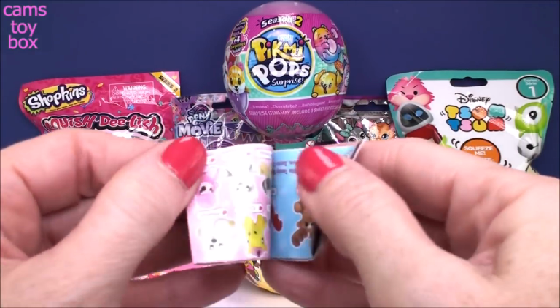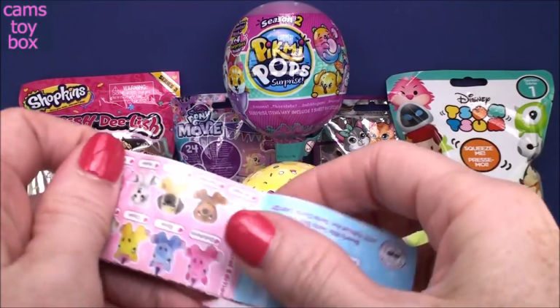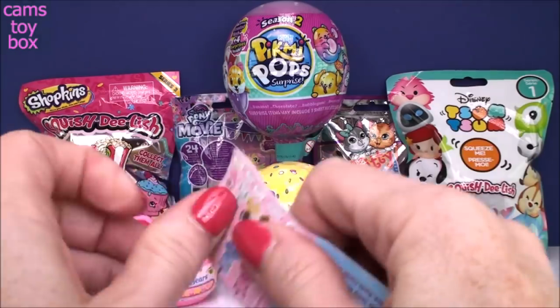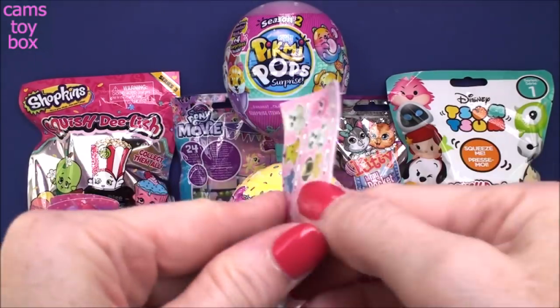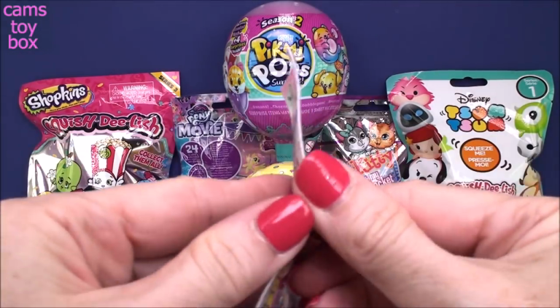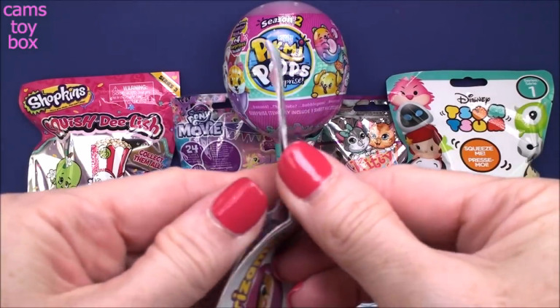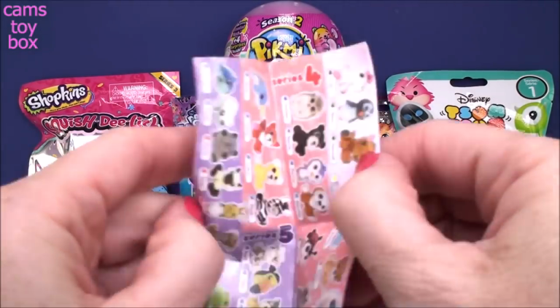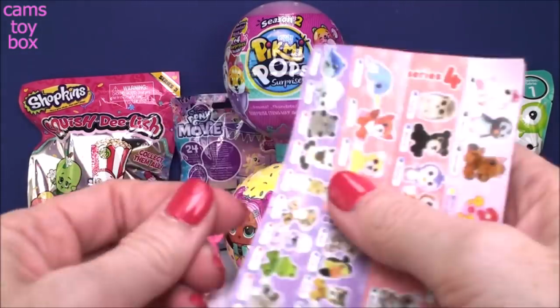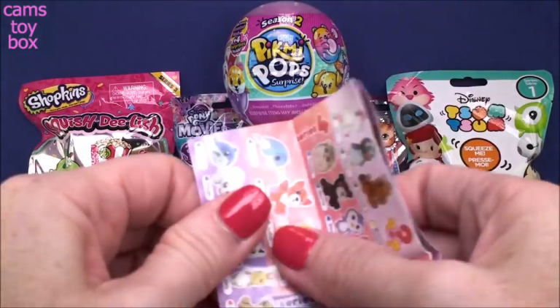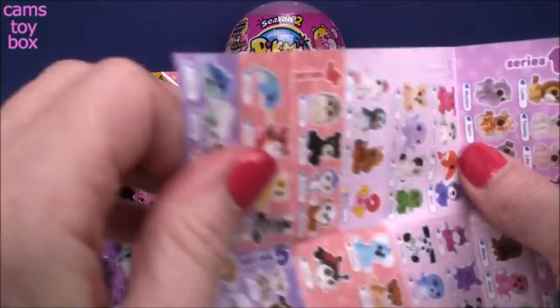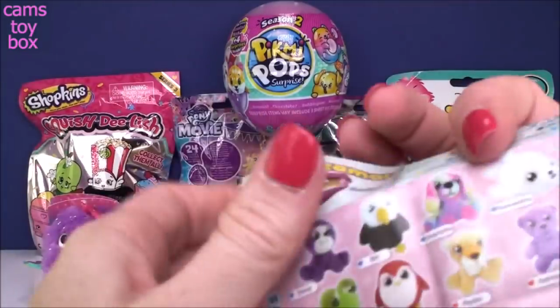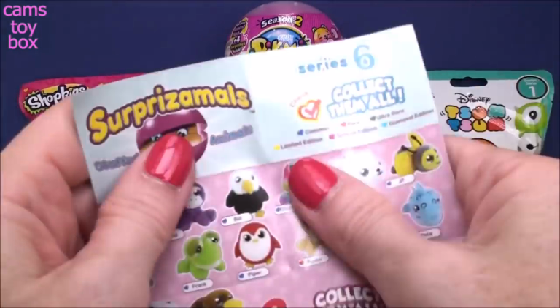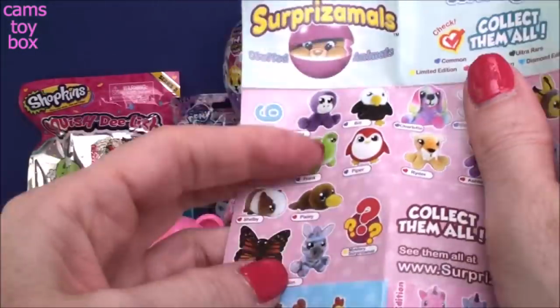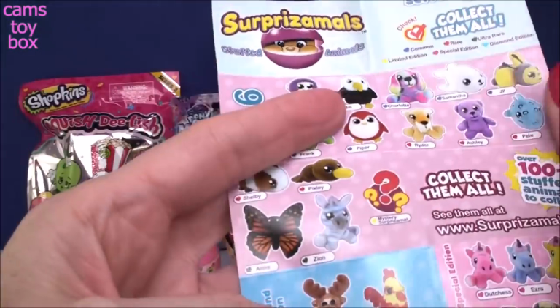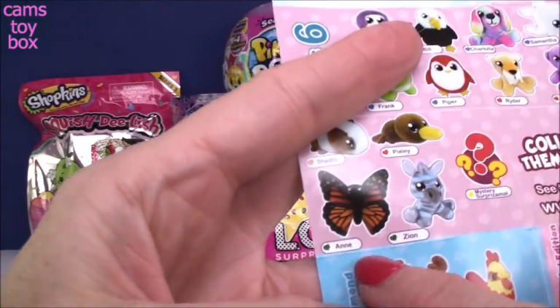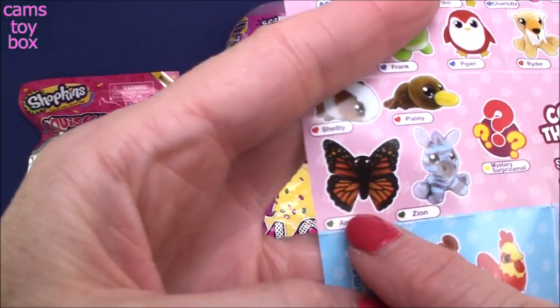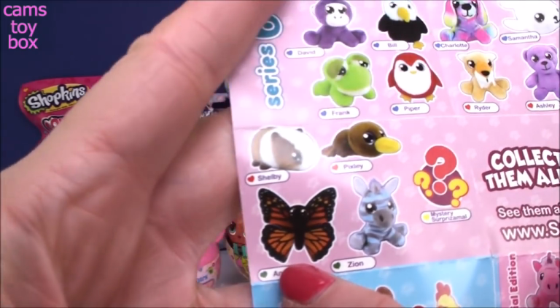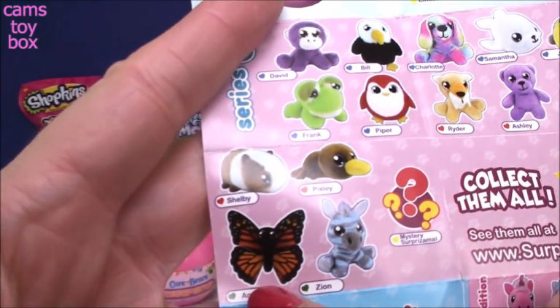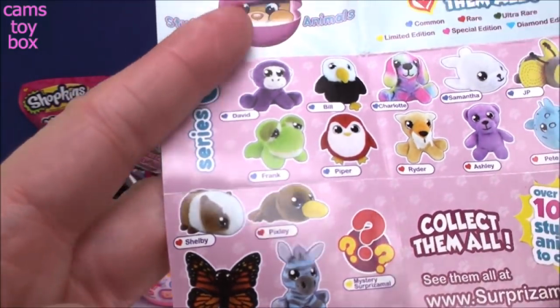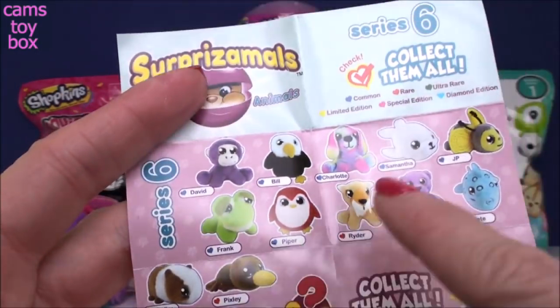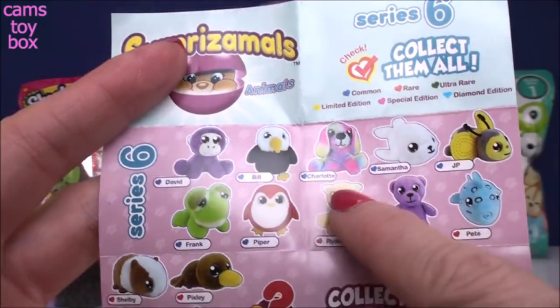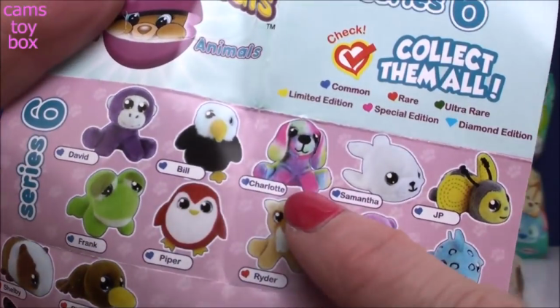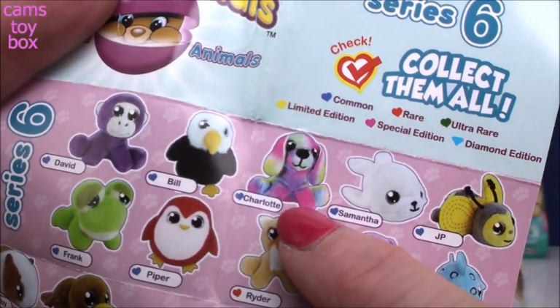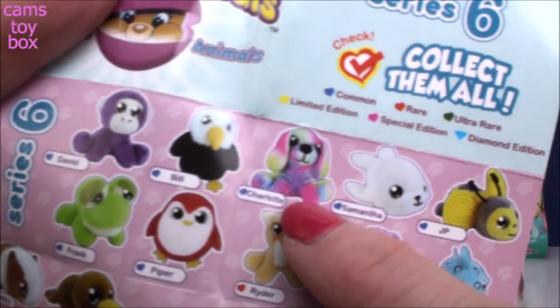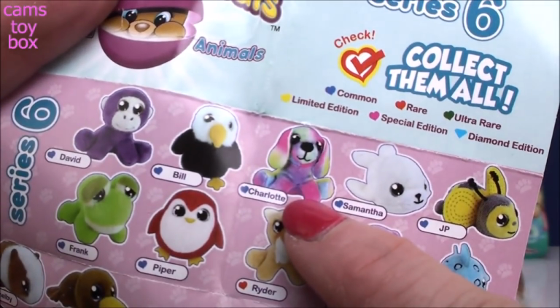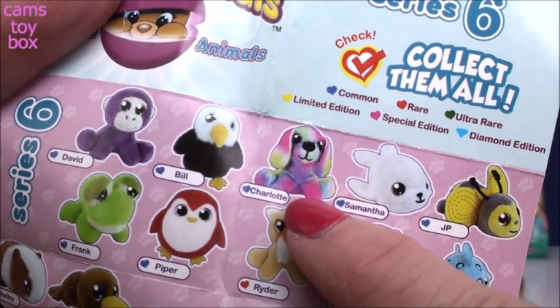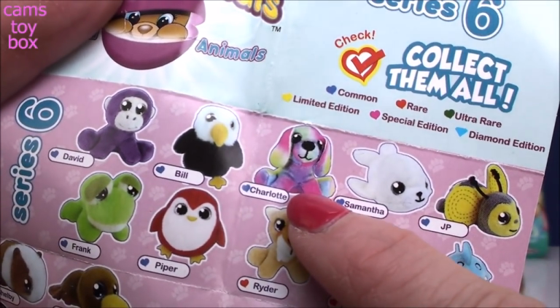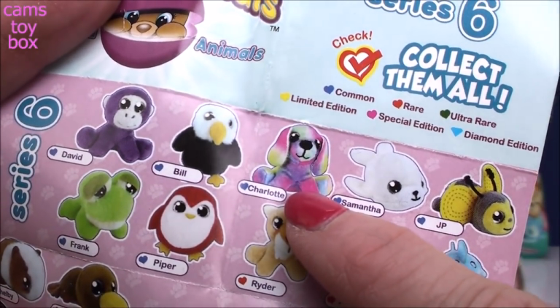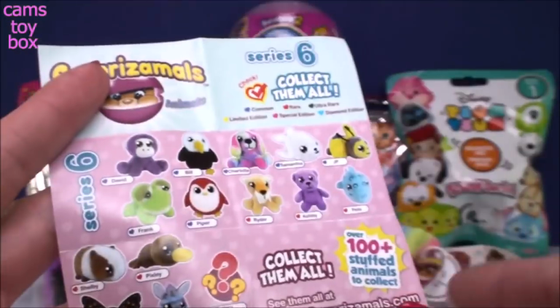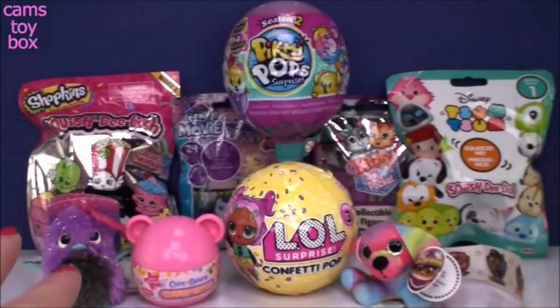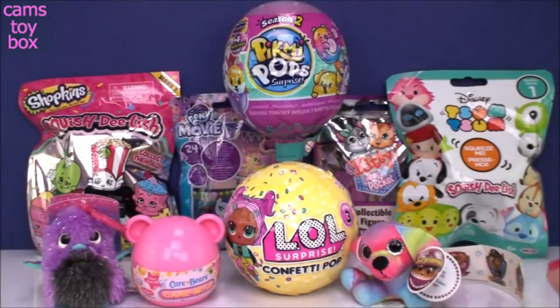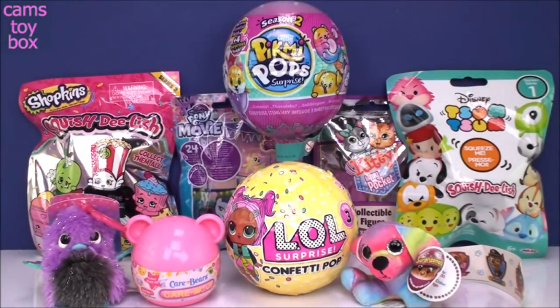Let's check out the collector's guide really quick. I'll show you the one I'm looking for — it's super beautiful. It's Anne the Butterfly. Here is Charlotte. She's one of our common ones from this series, and she is definitely super, super cute.